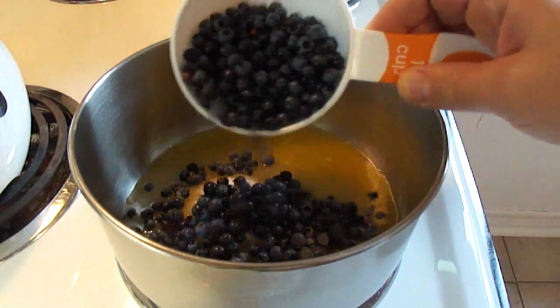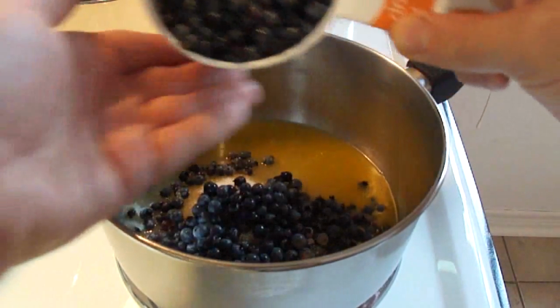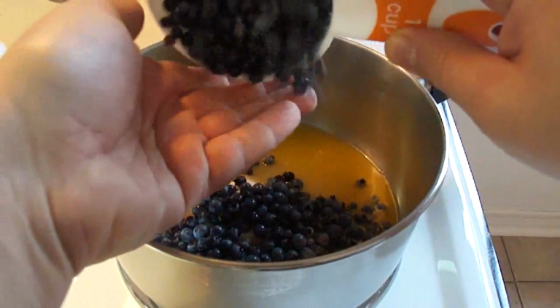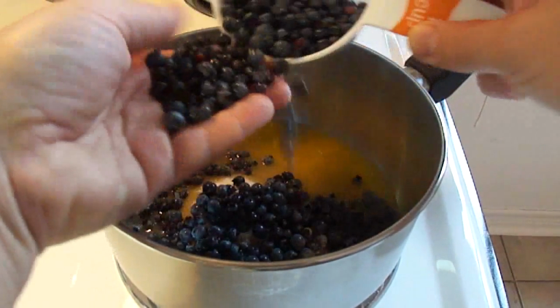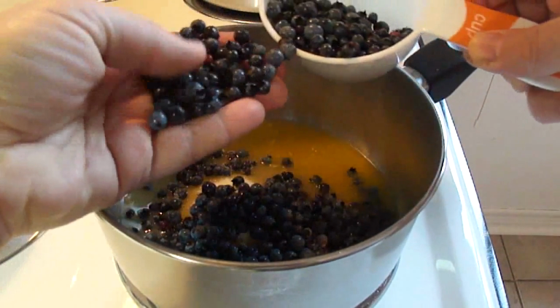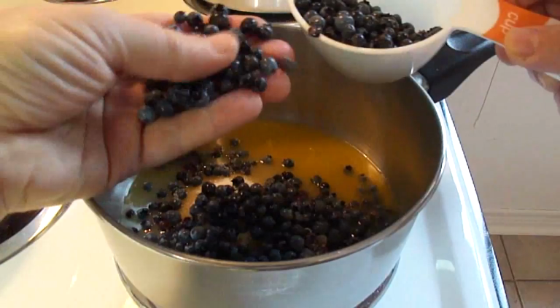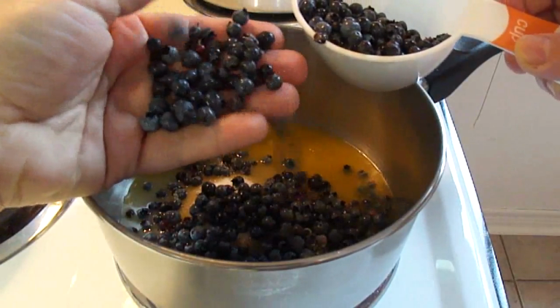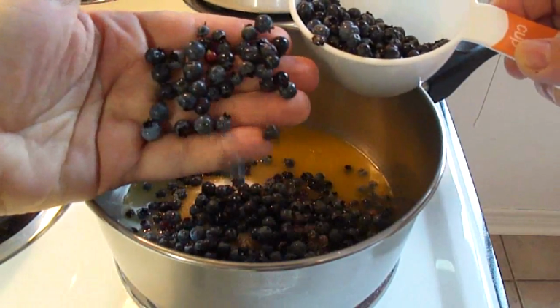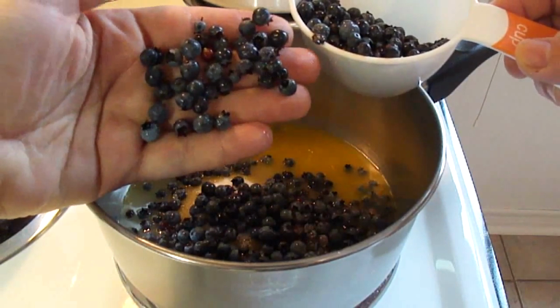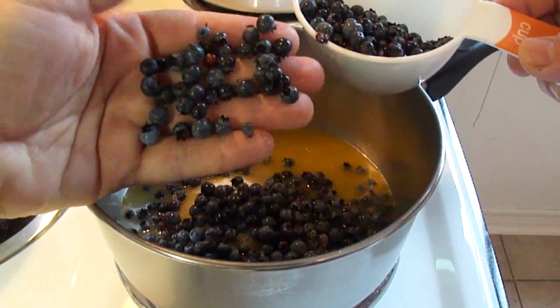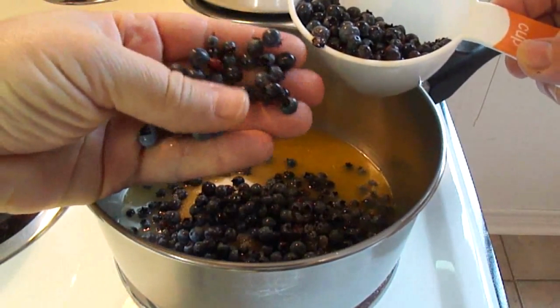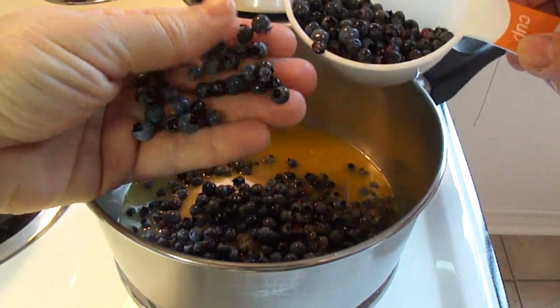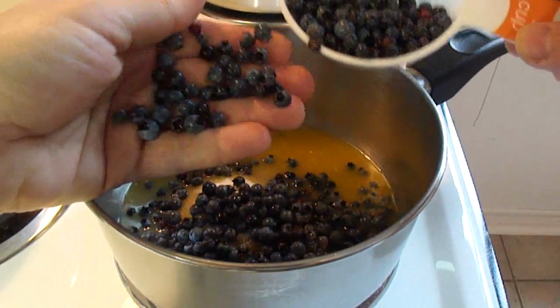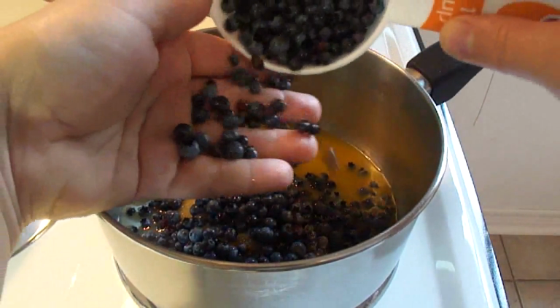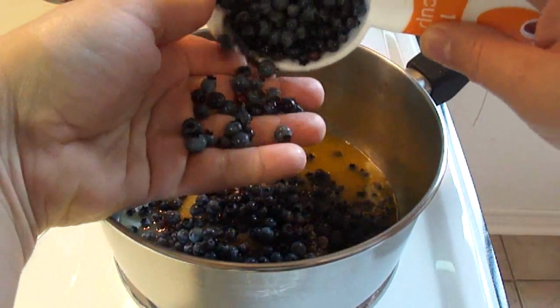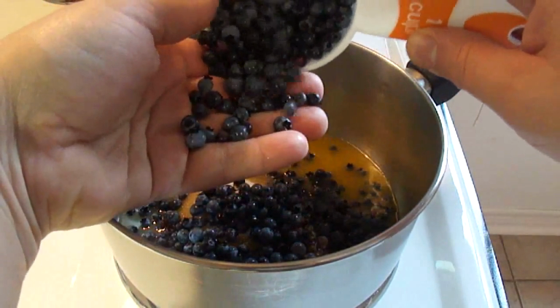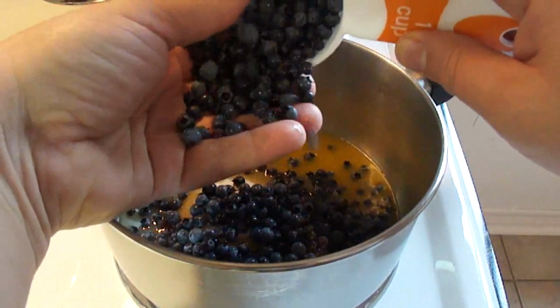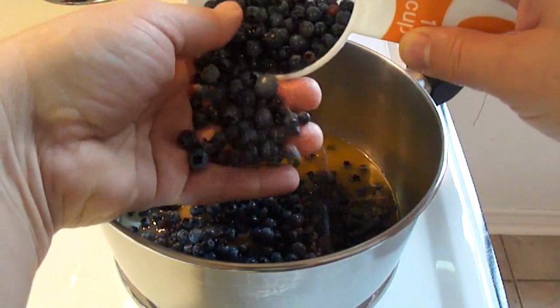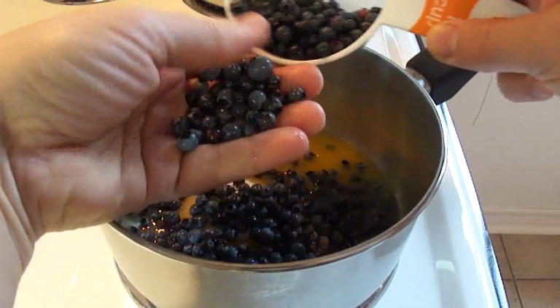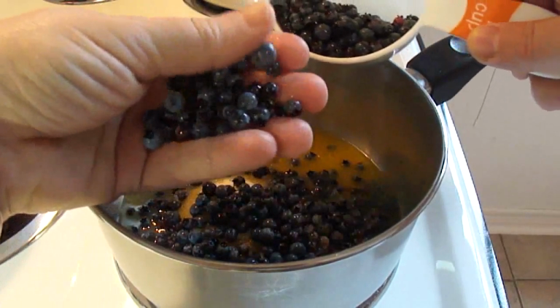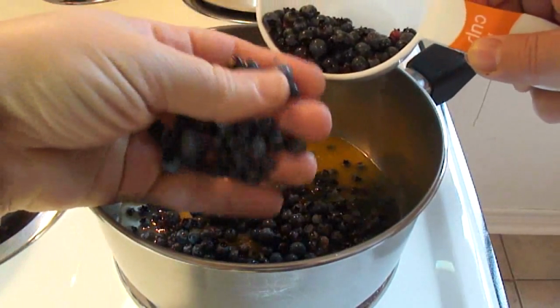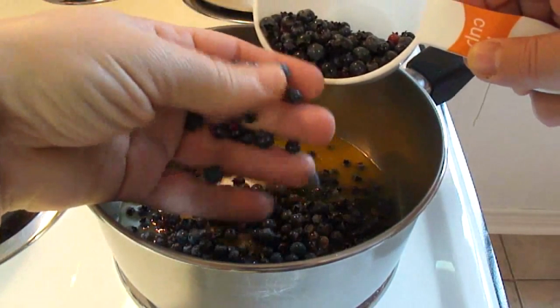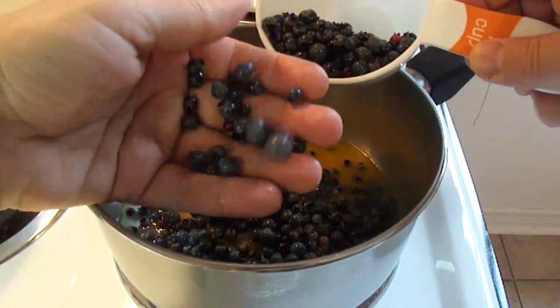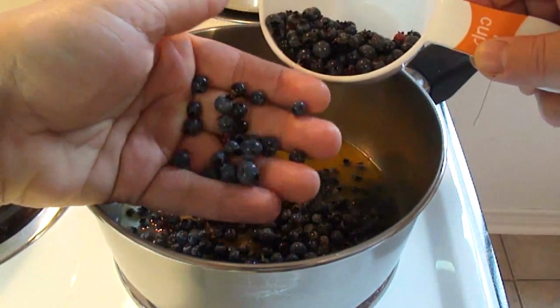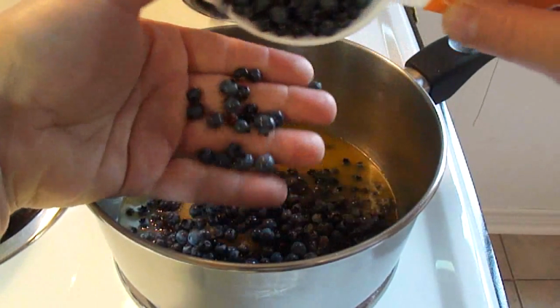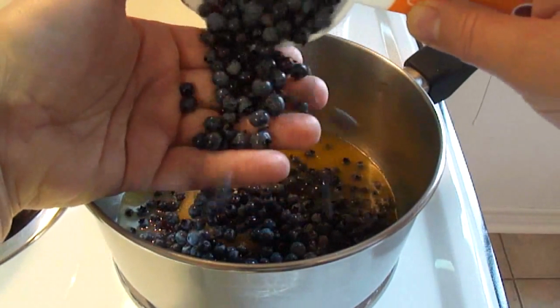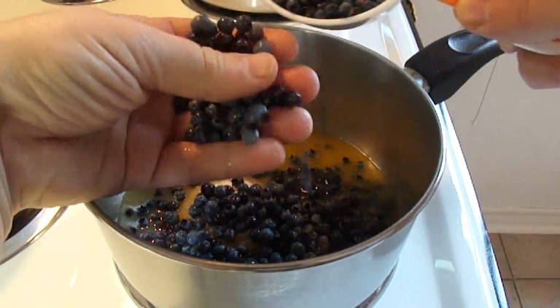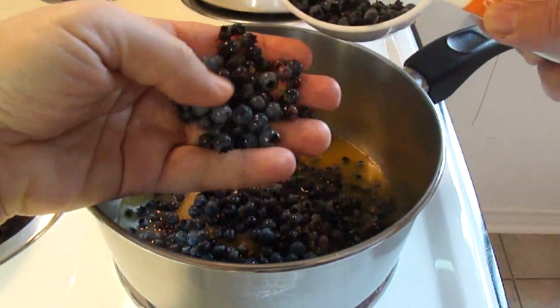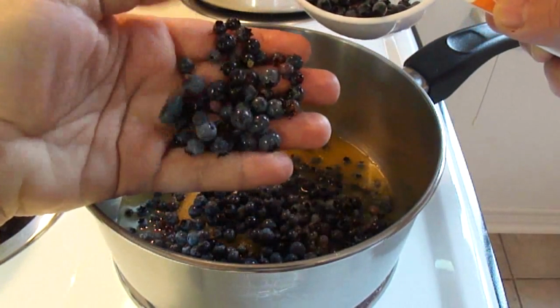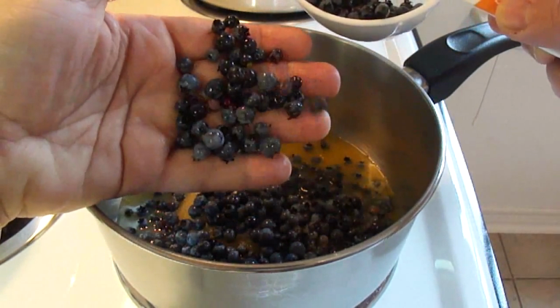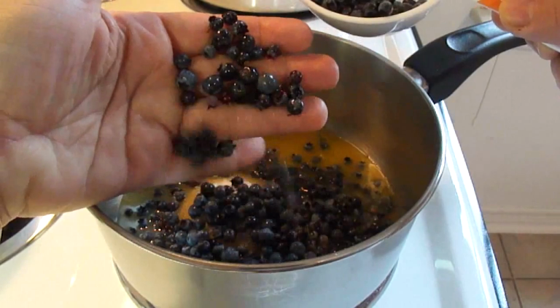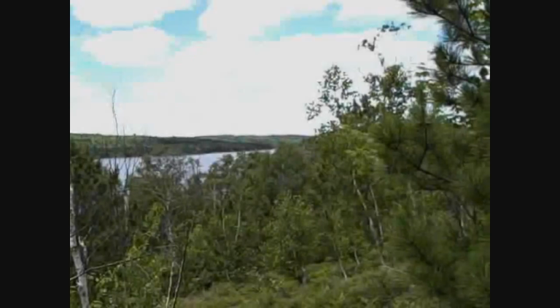These are blueberries that we actually picked ourselves. I live in Northern Ontario, Canada. In my part of Northern Ontario there are a lot of wild blueberries, and I made a video back in 2008 with me picking the blueberries, so I'll insert a little clip of that here so you can see.